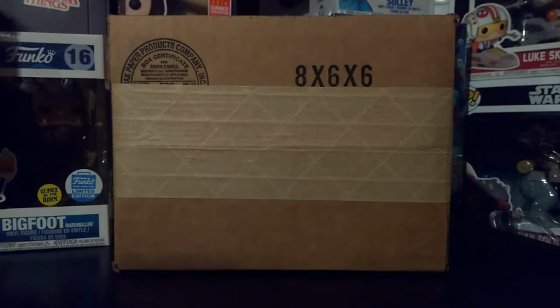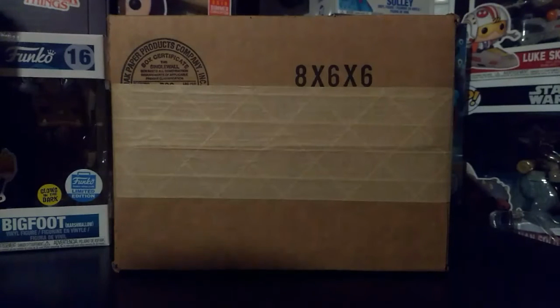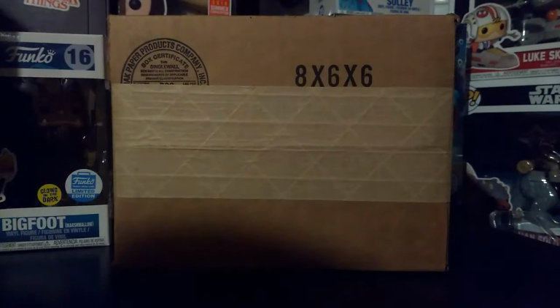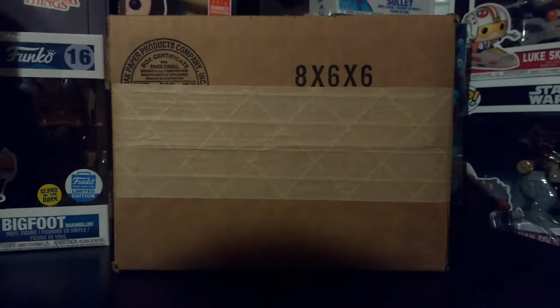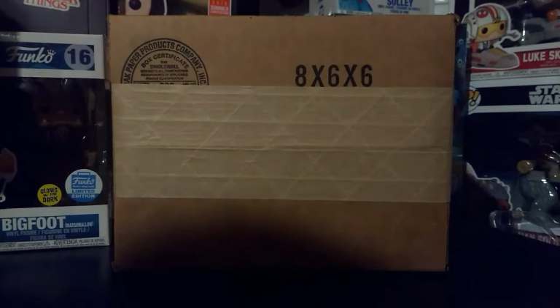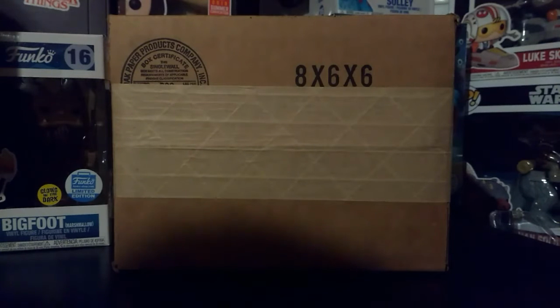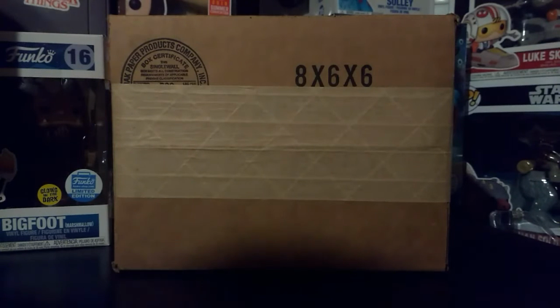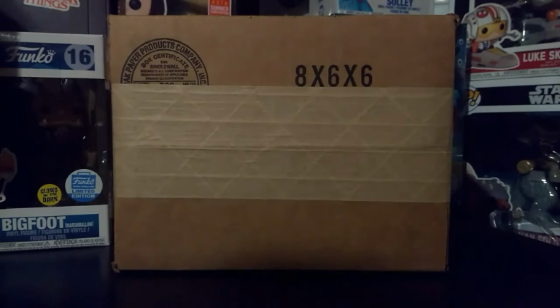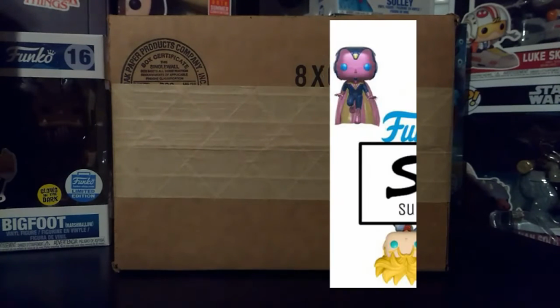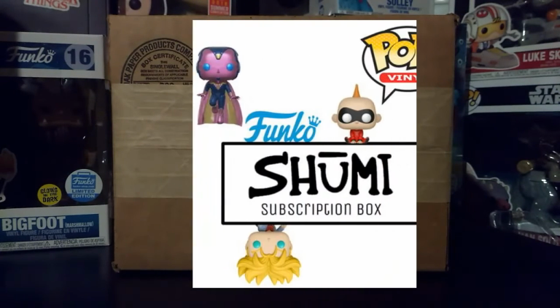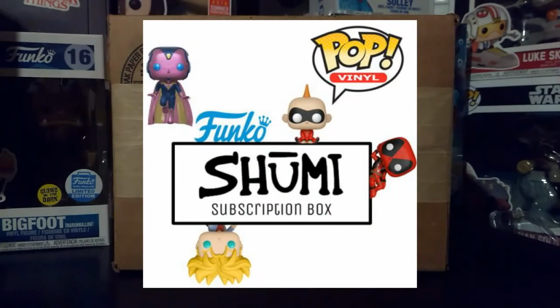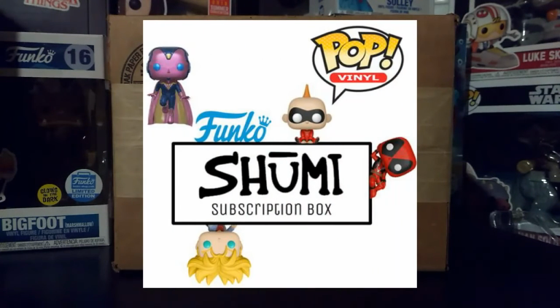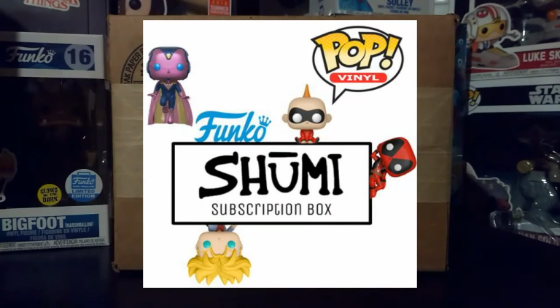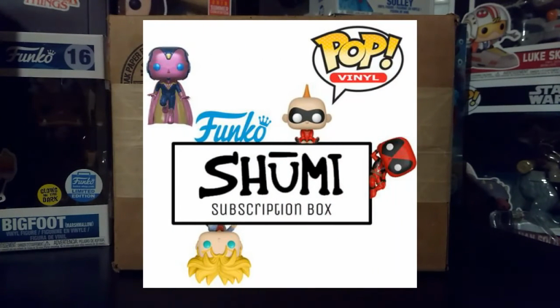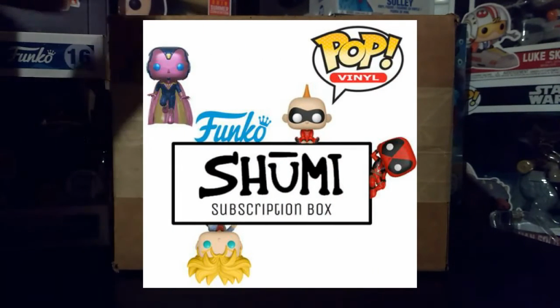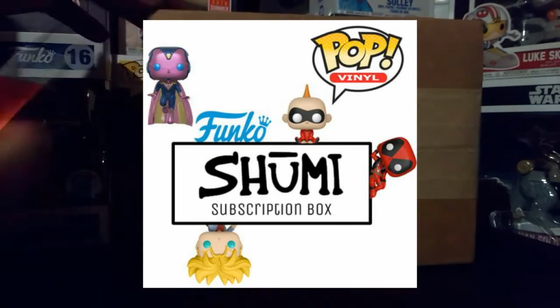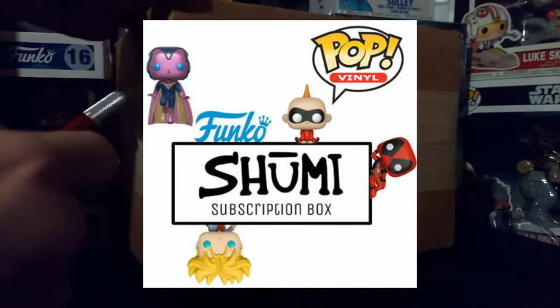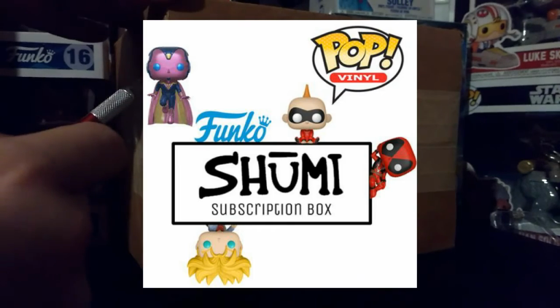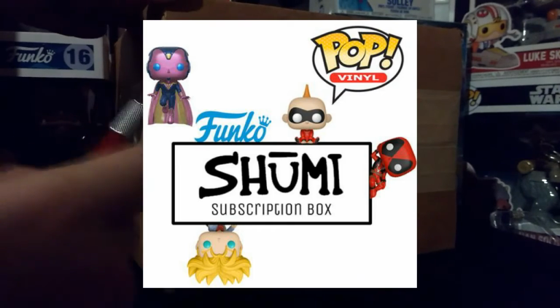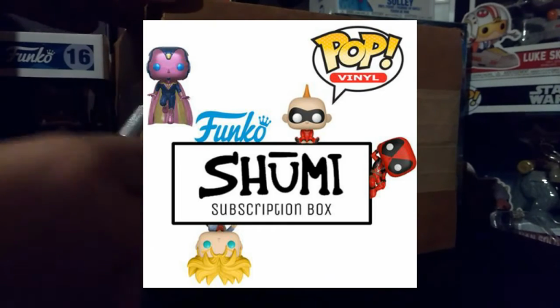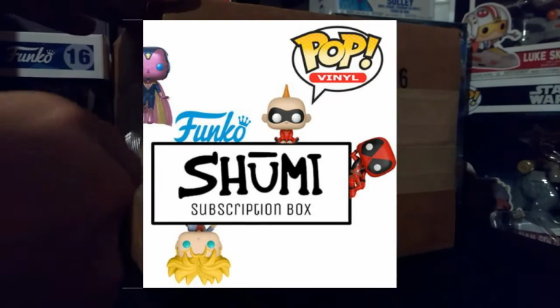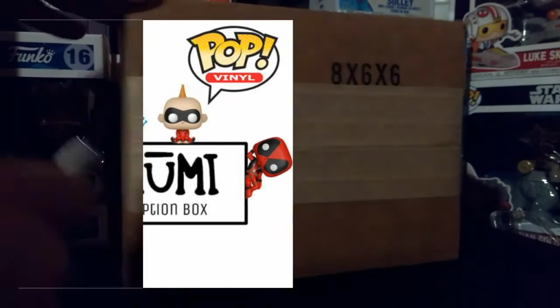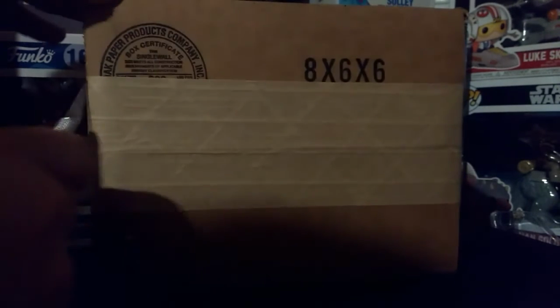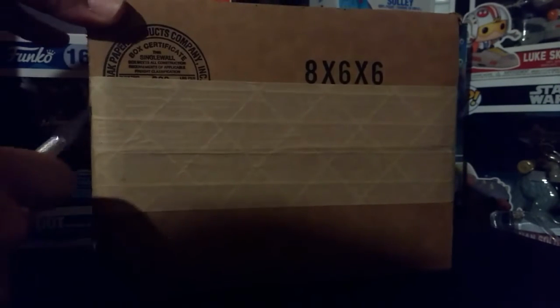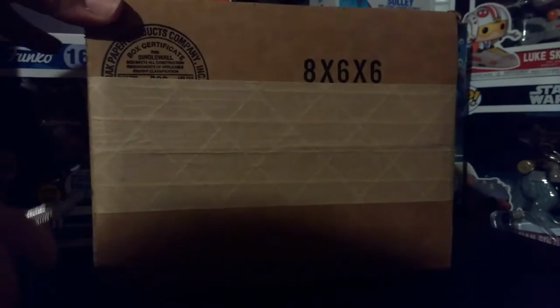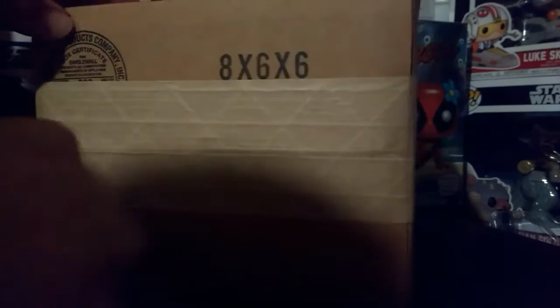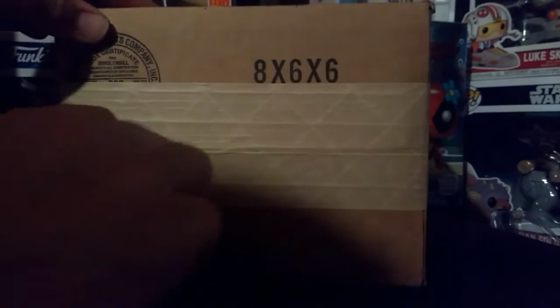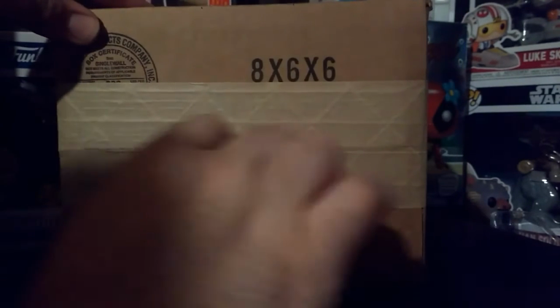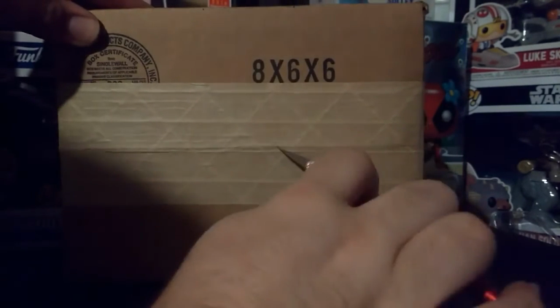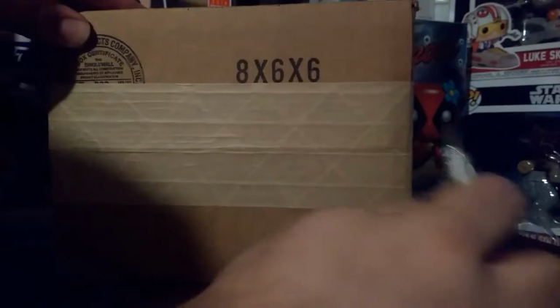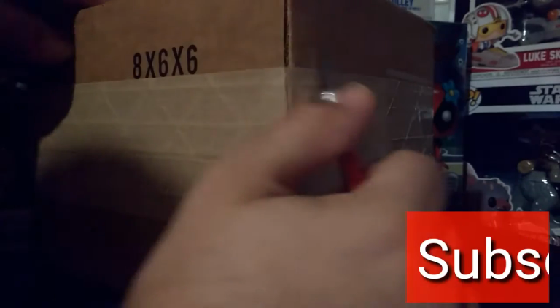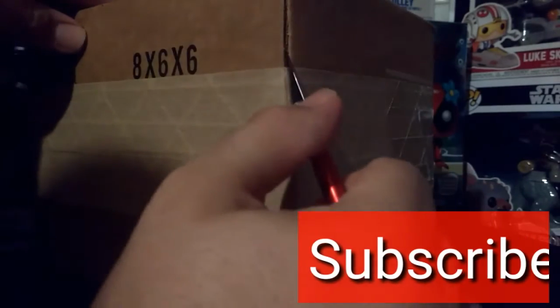All right, so in this video we're going to do a quick unboxing. This is a Shumi subscription box, so let's get right to it. I'm unboxing this right here — let's cut this tape here.